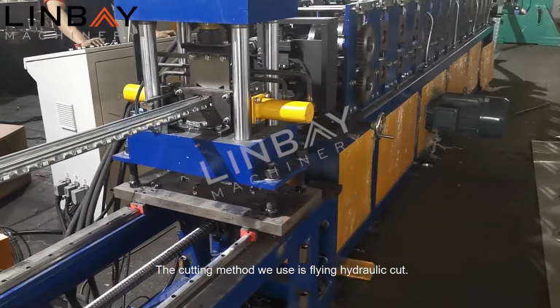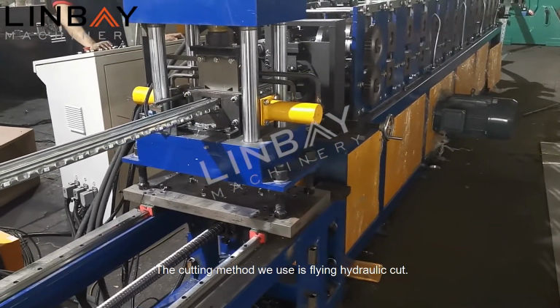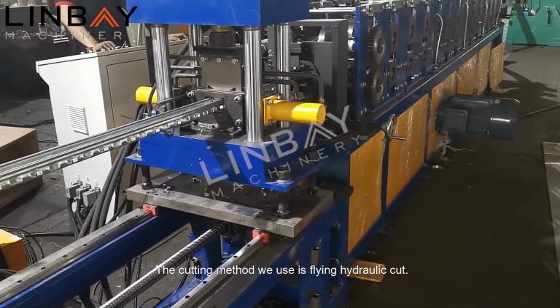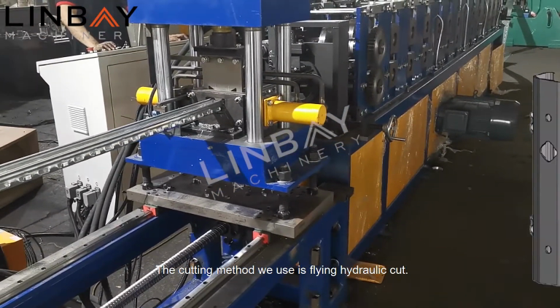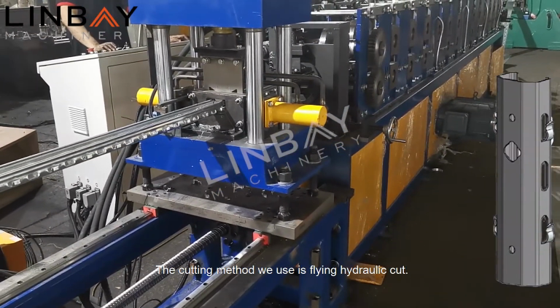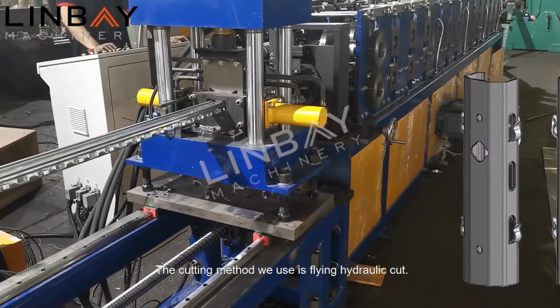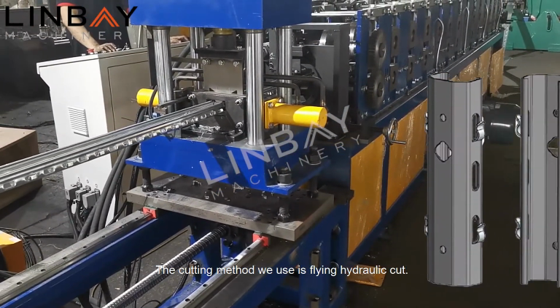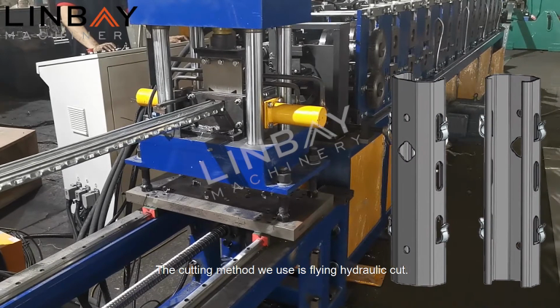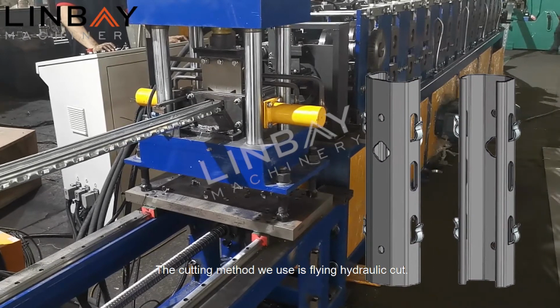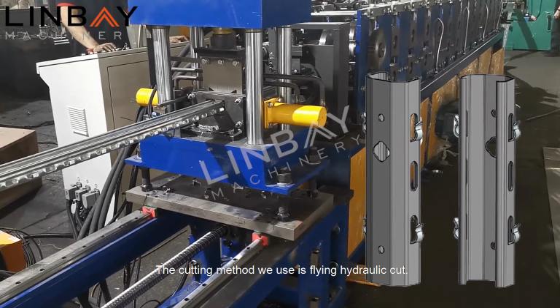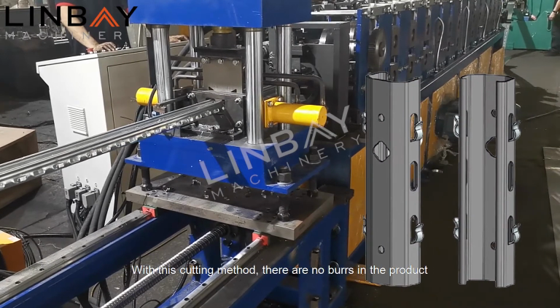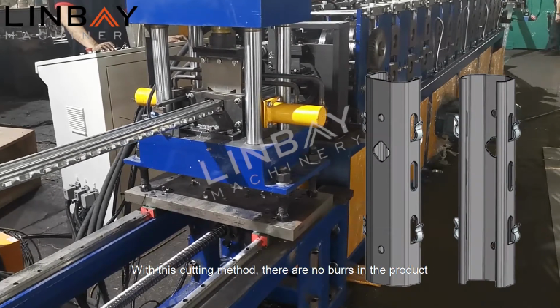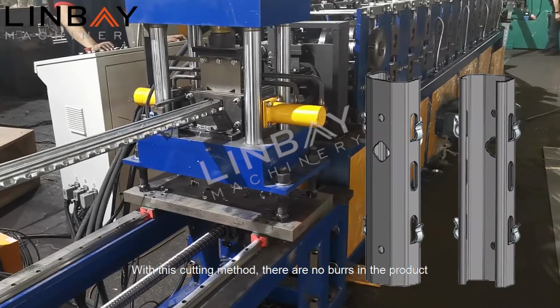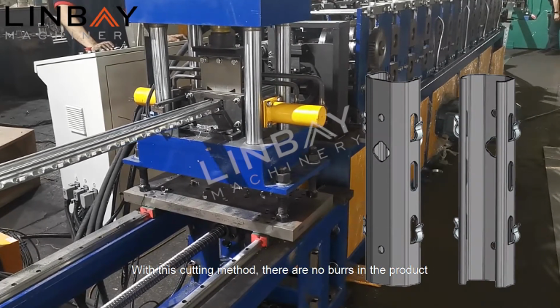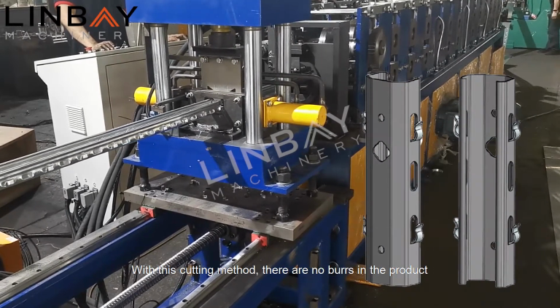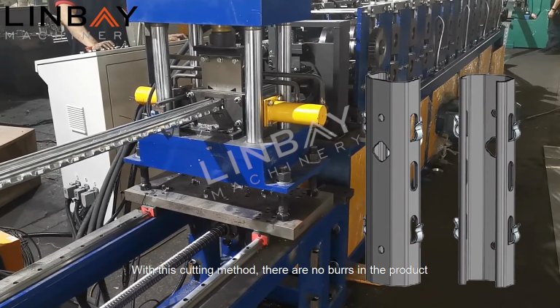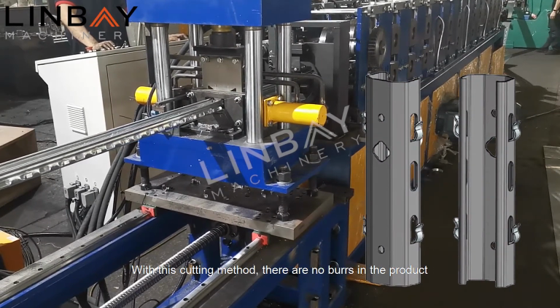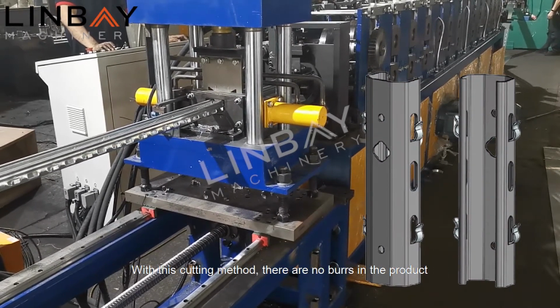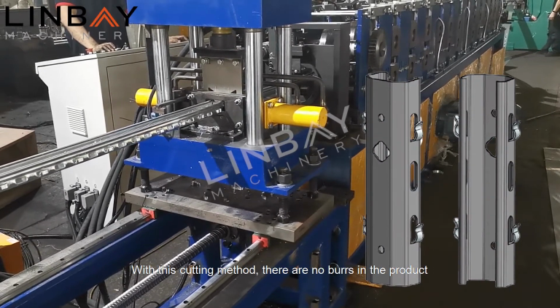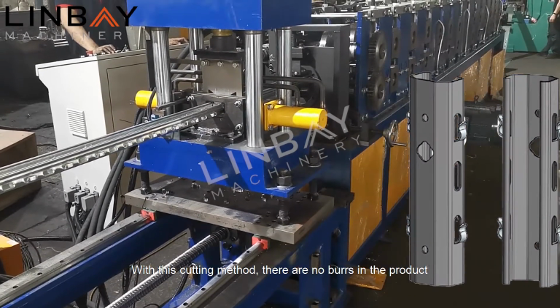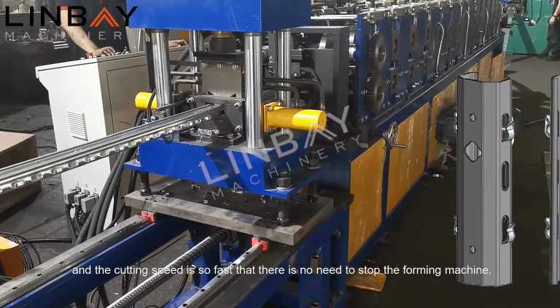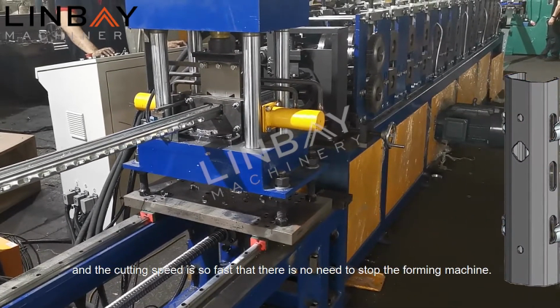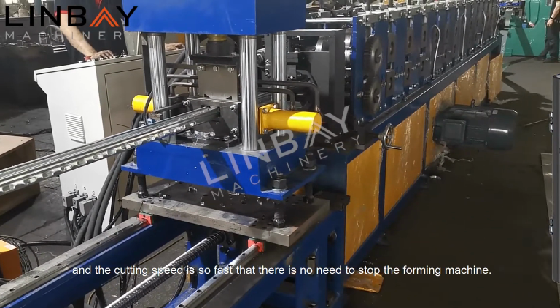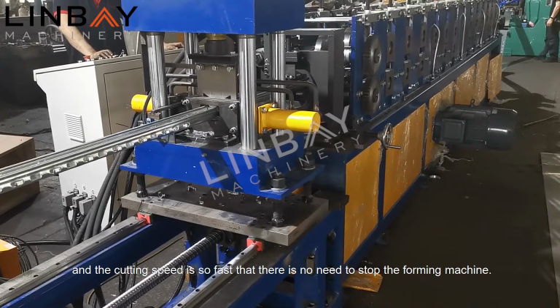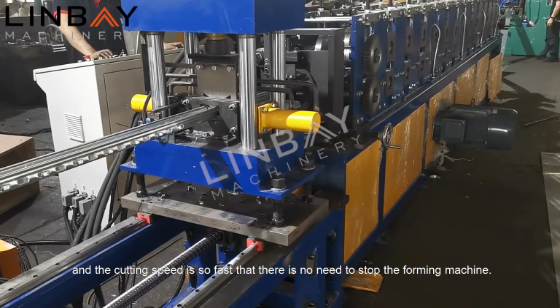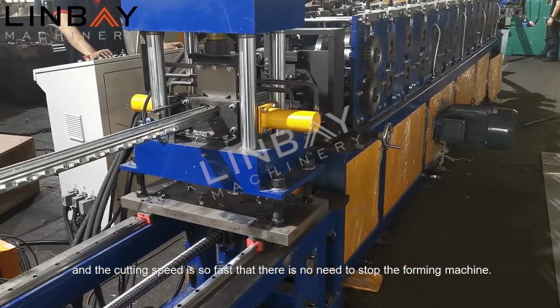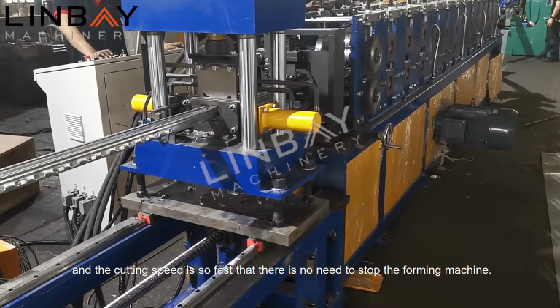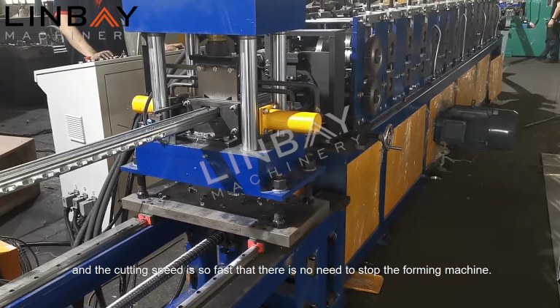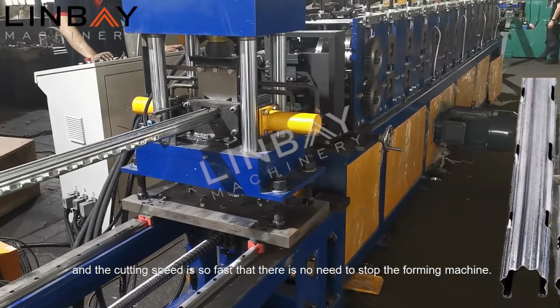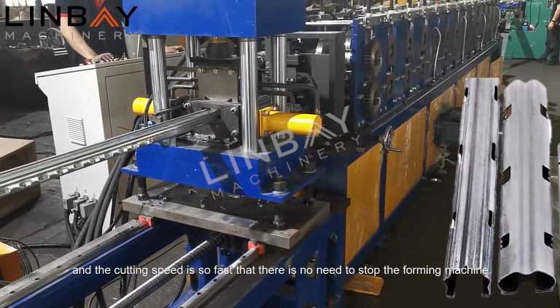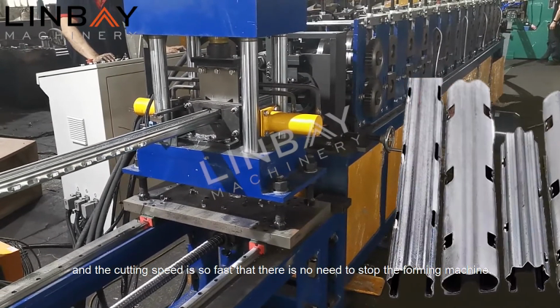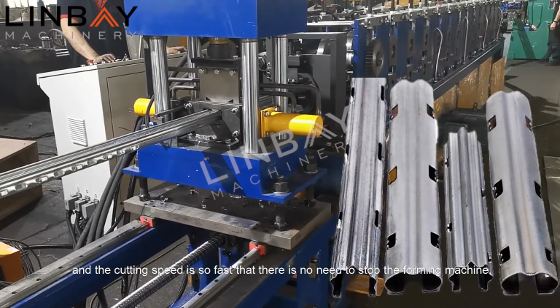The cutting method used is flying hydraulic cut. With this cutting method there are no burrs in the product, and the cutting speed is so fast that there is no need to stop the forming machine.